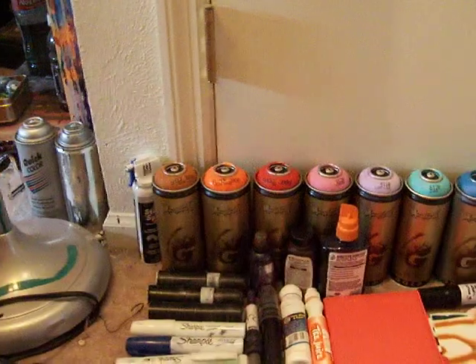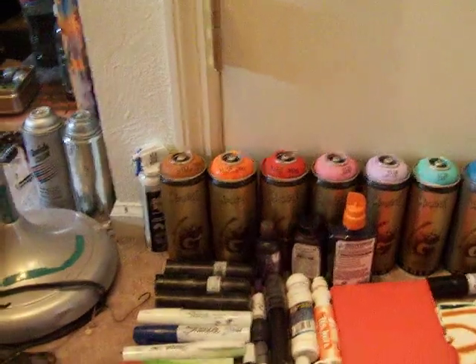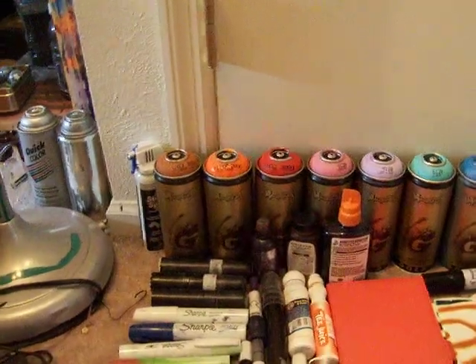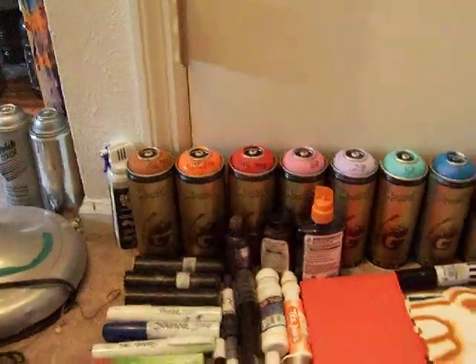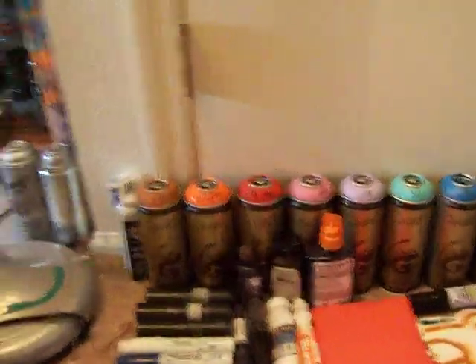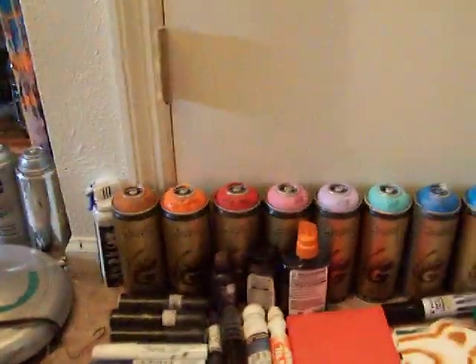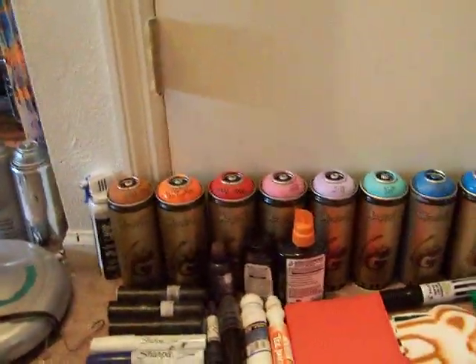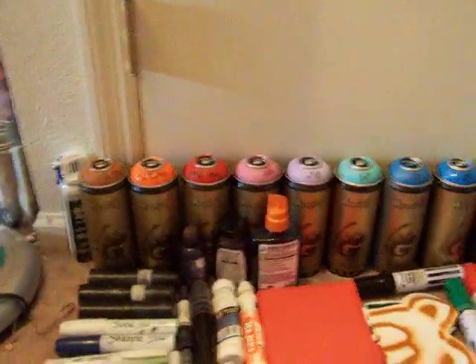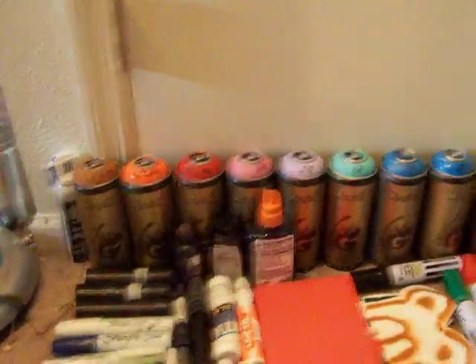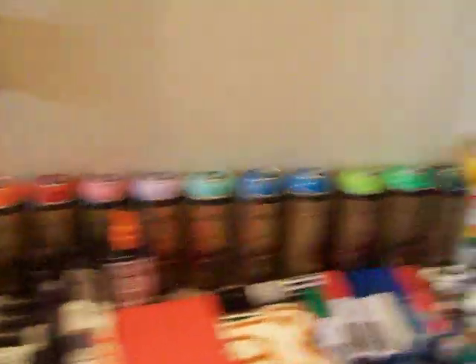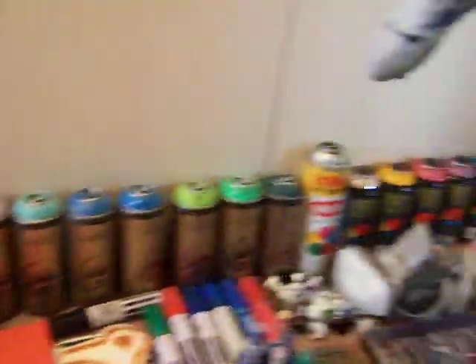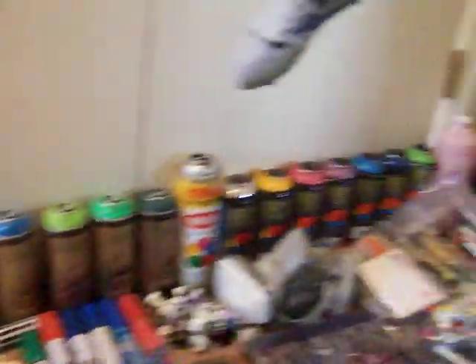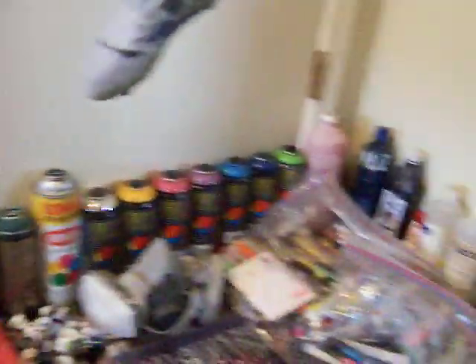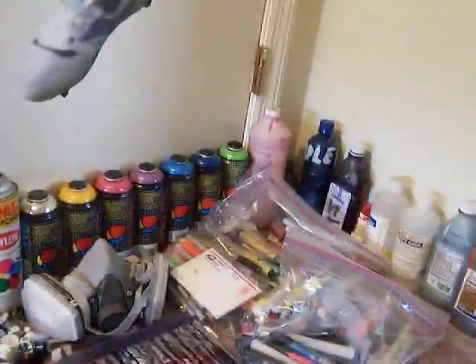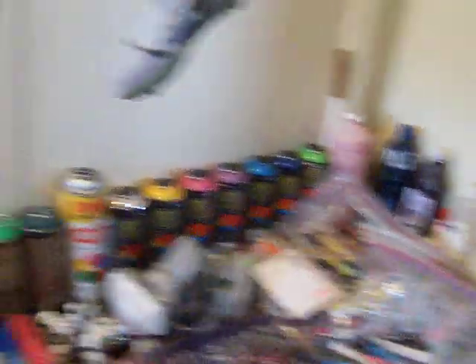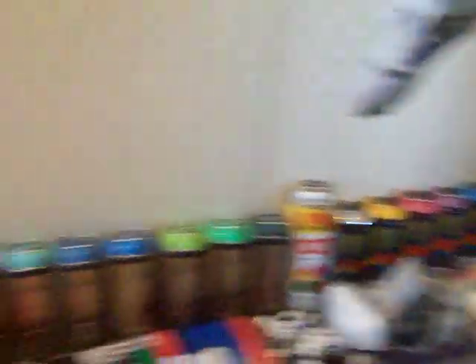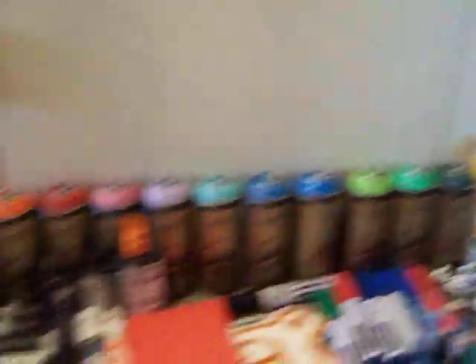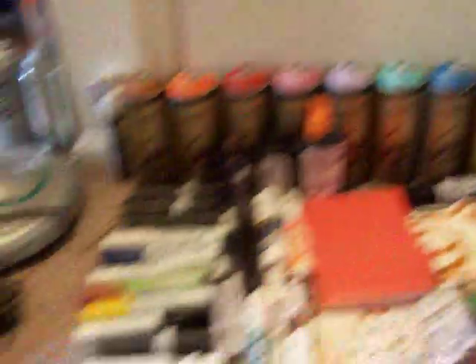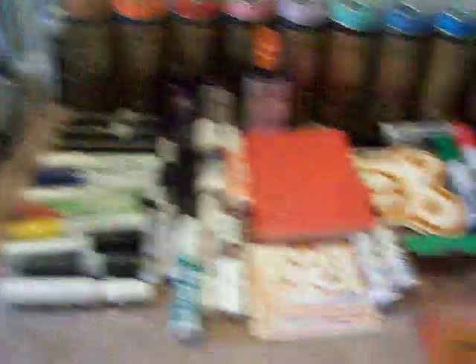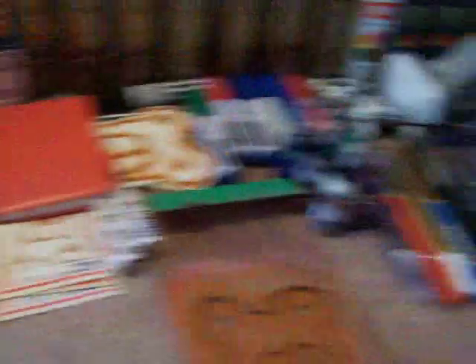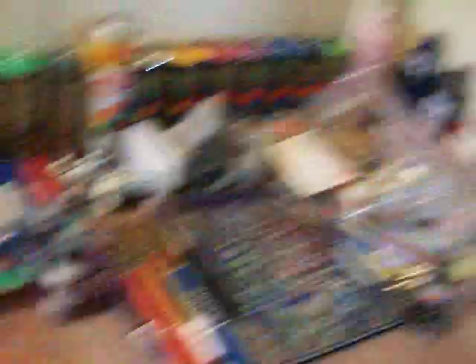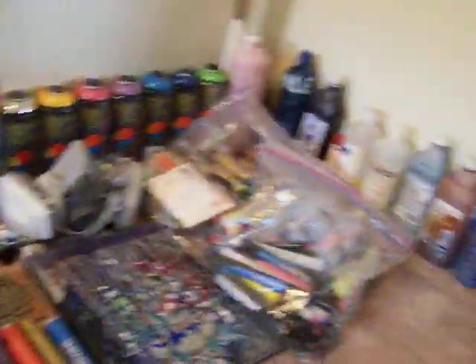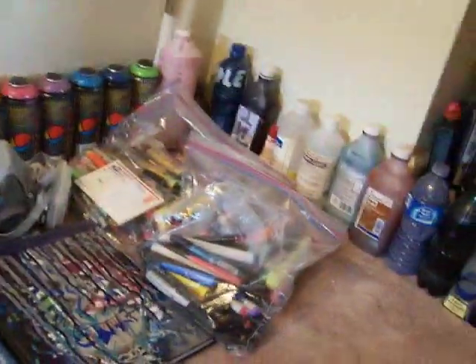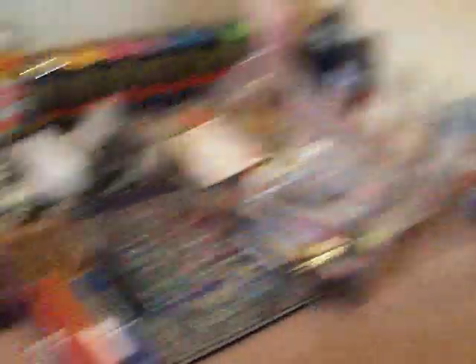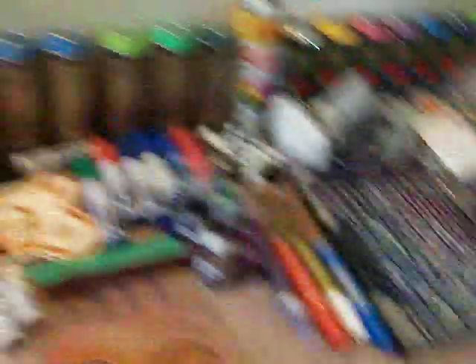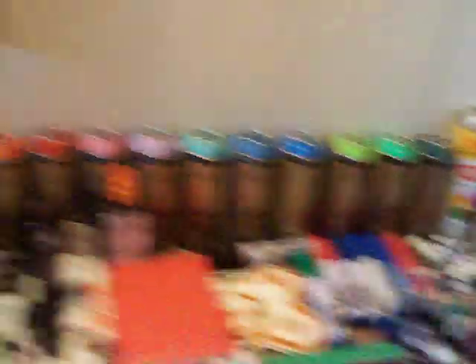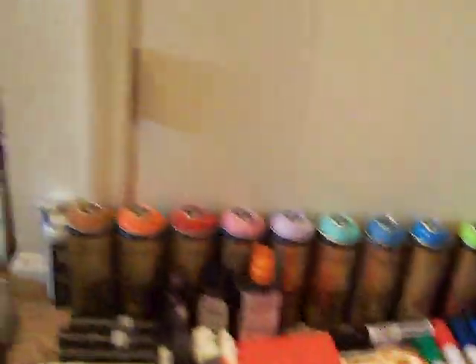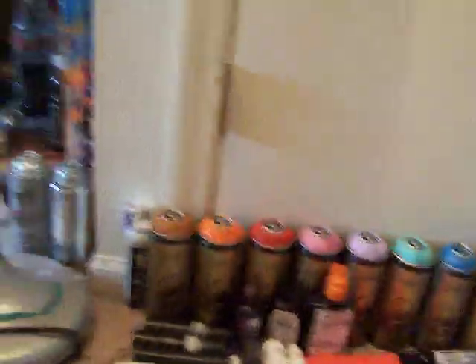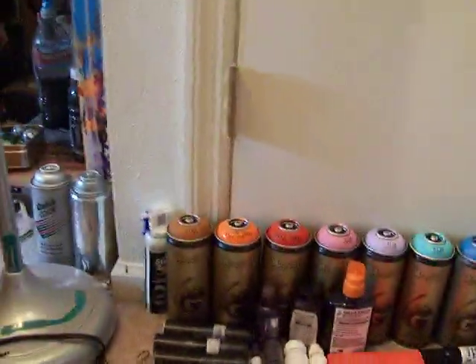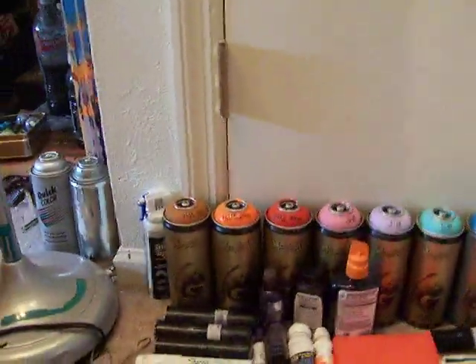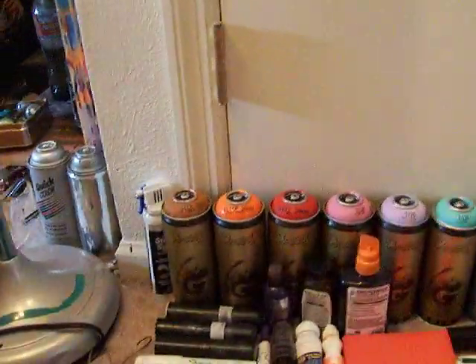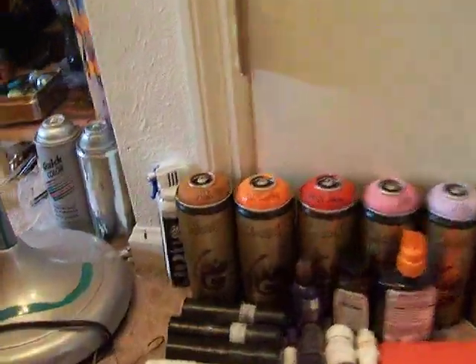Hey, this is my review on my graffiti supplies. I got all my paint and my markers and everything, so I'm going to go through it.